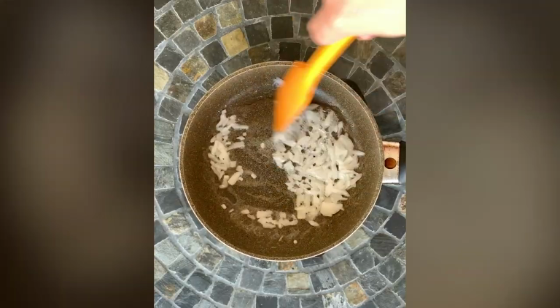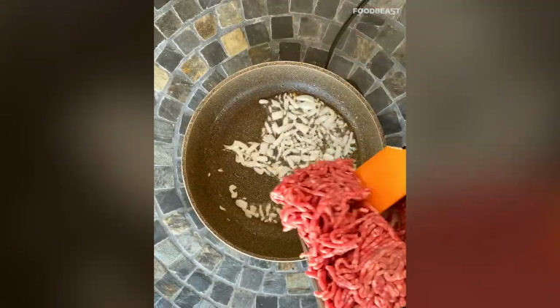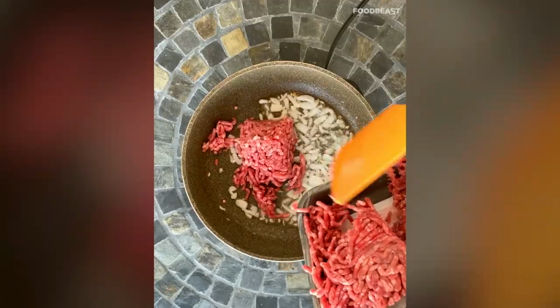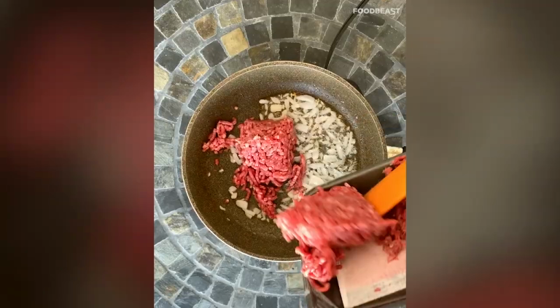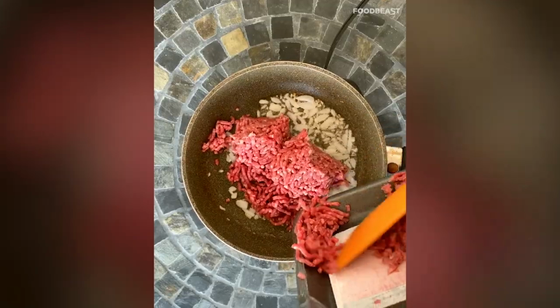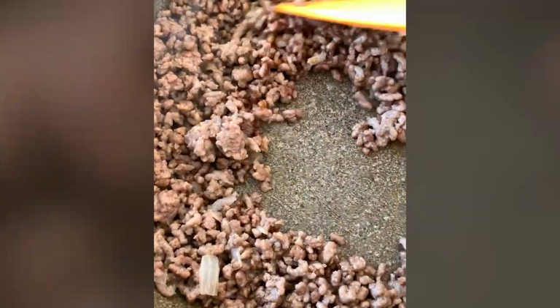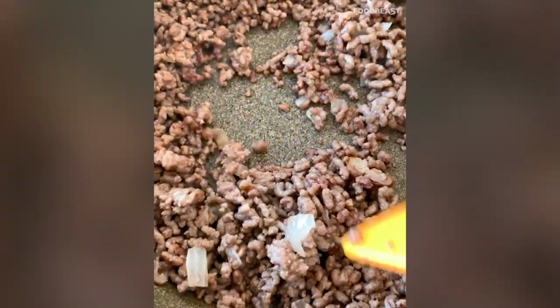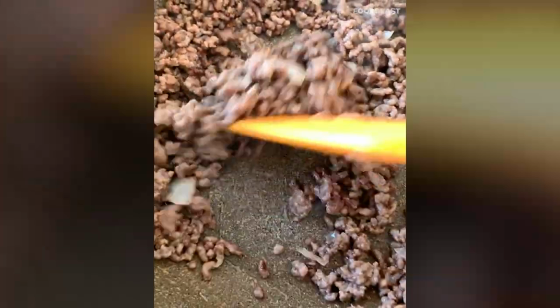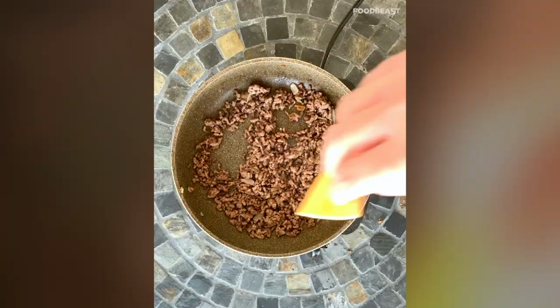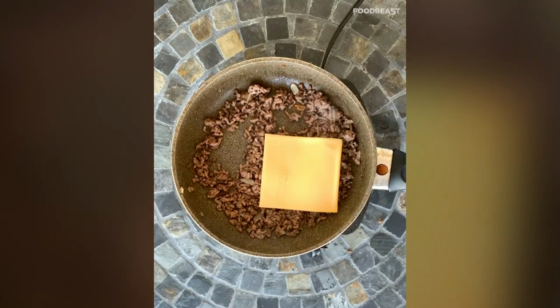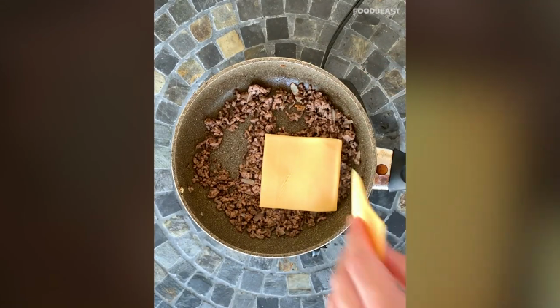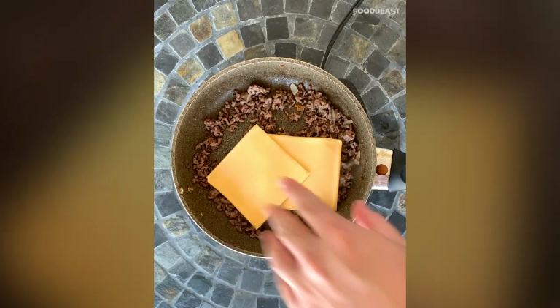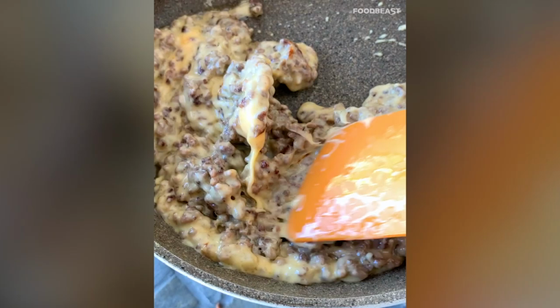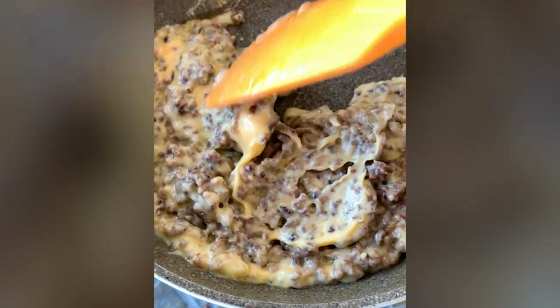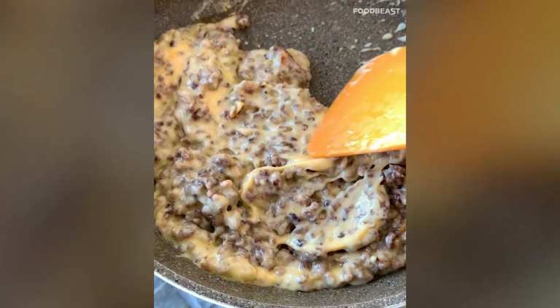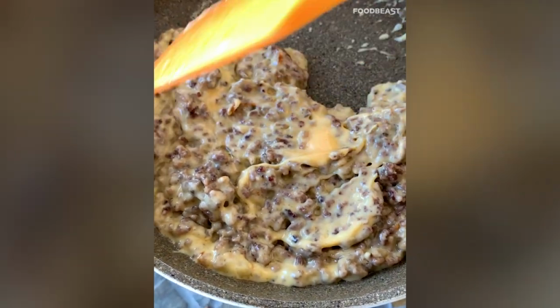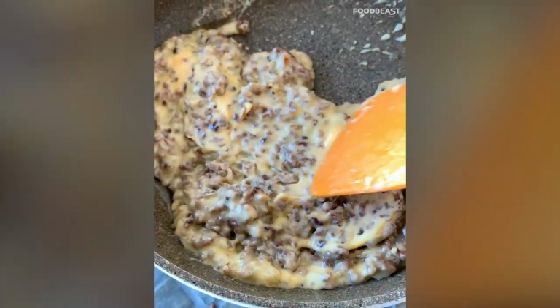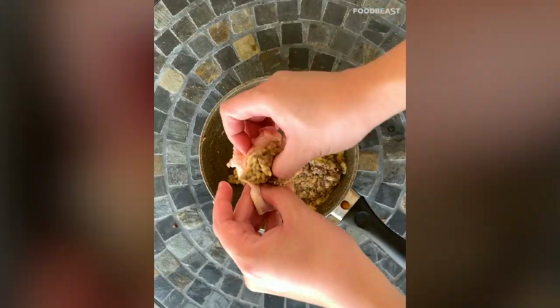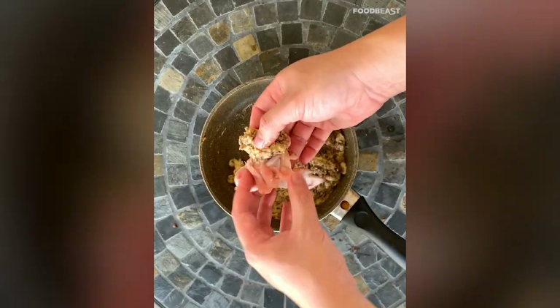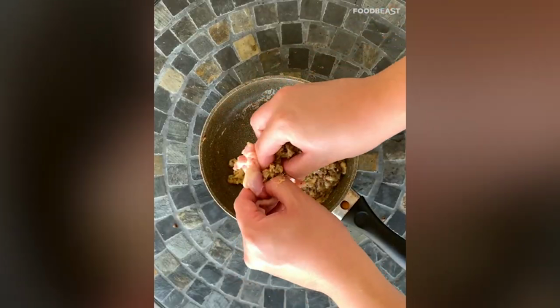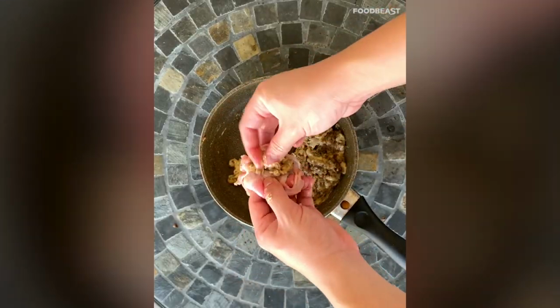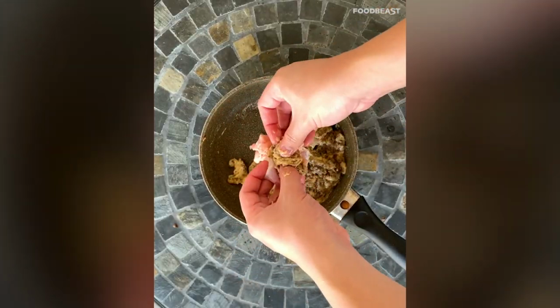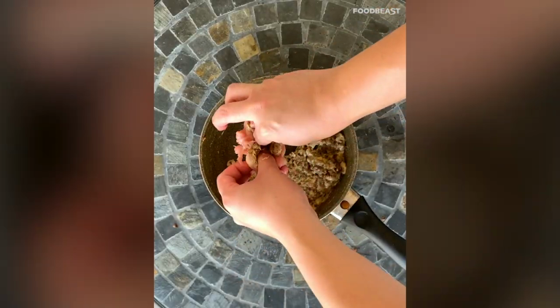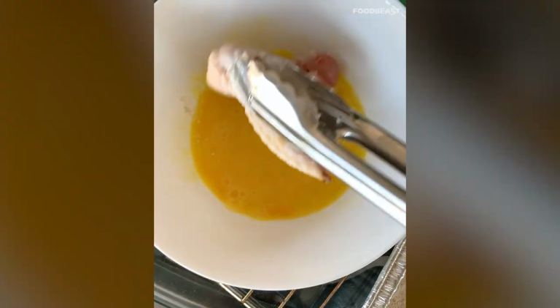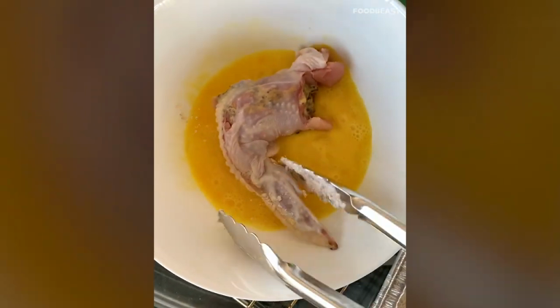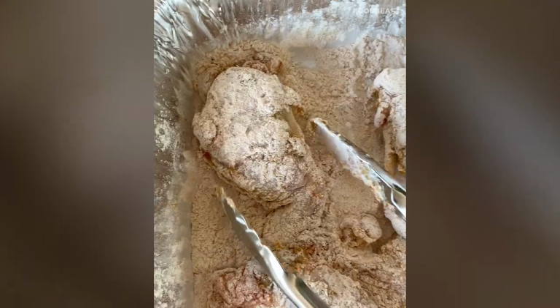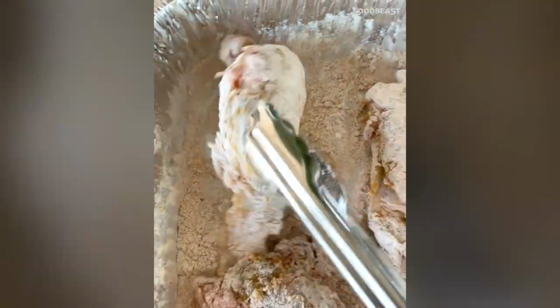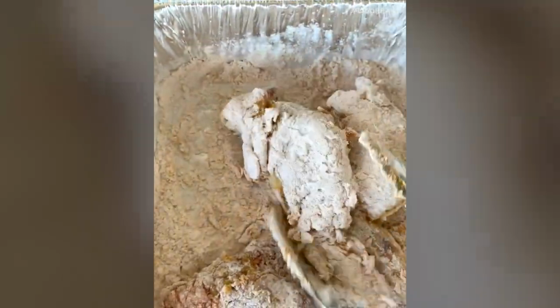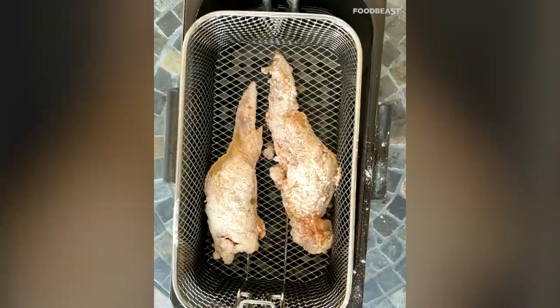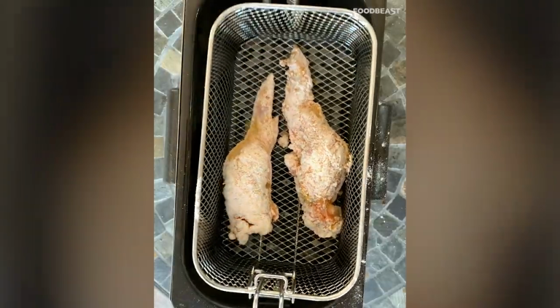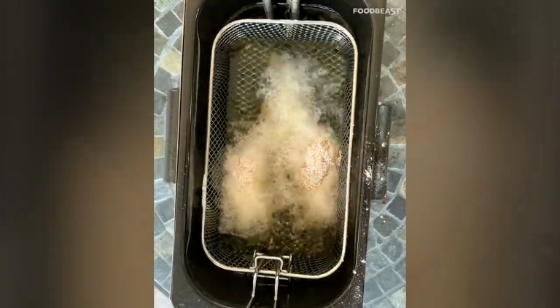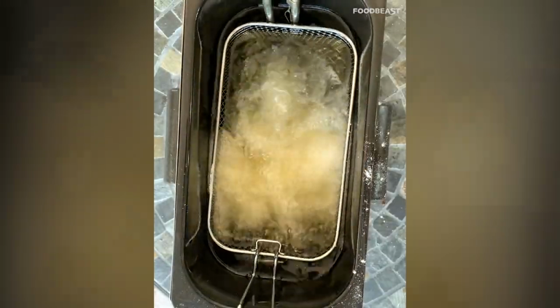To make the stuffing, sauté some onions and add ground beef. Once the beef is cooked, add a few generous slices of American cheese to get them nice and coated. Then carefully add your beef stuffing into the folds of your chicken wings. Toss your wings in dredge and seasoned flour and deep fry them until they're golden brown.